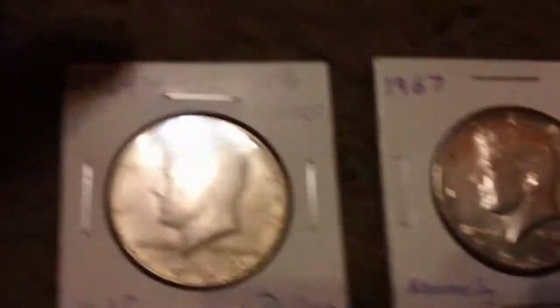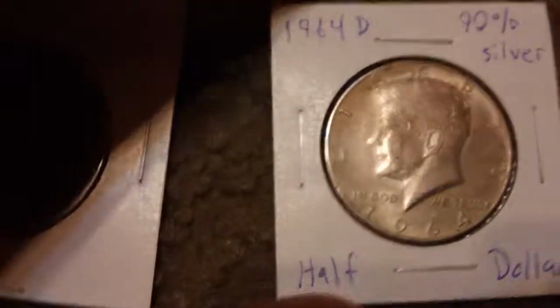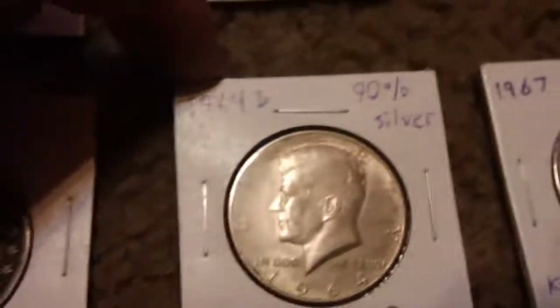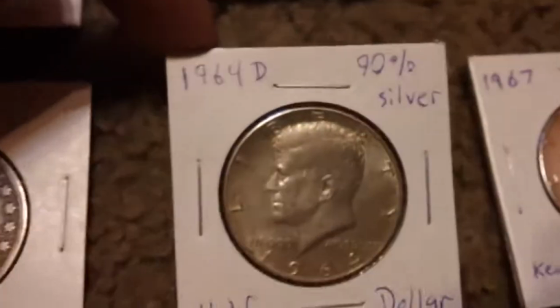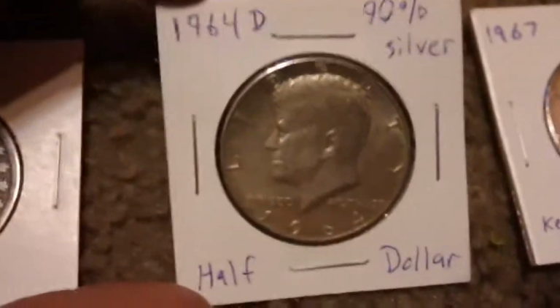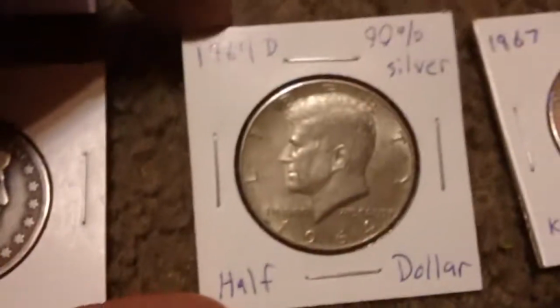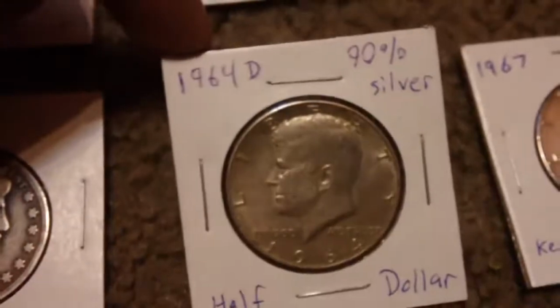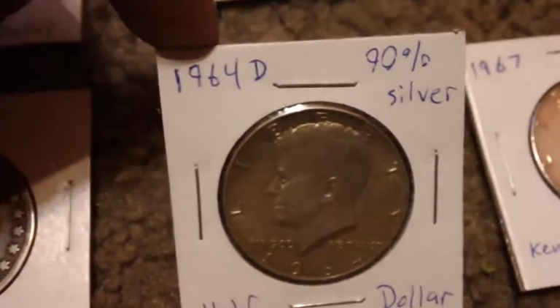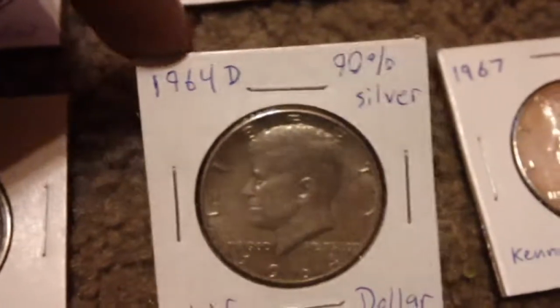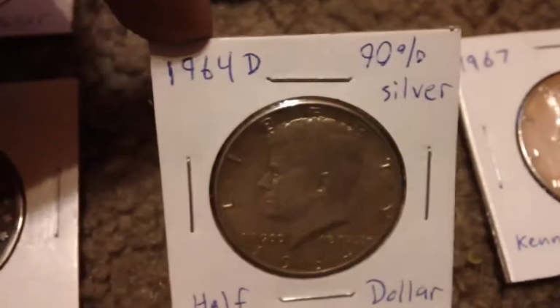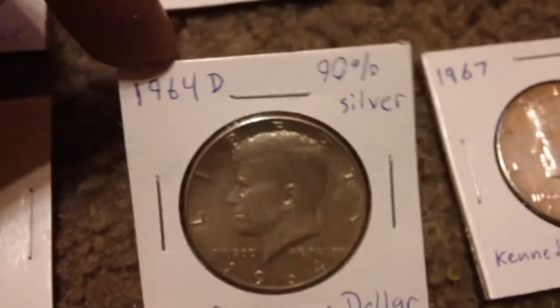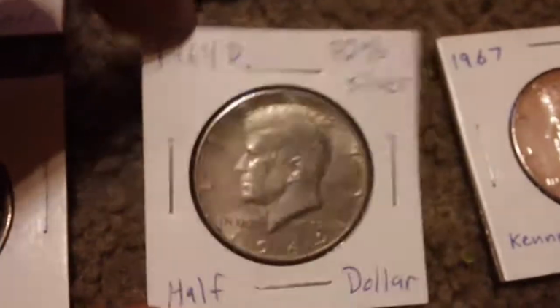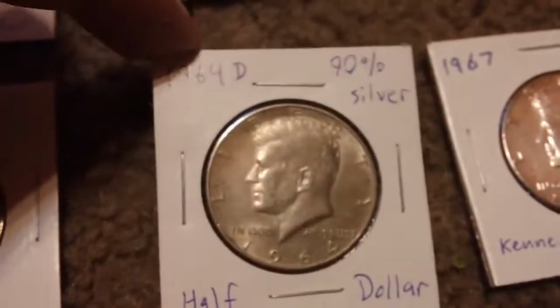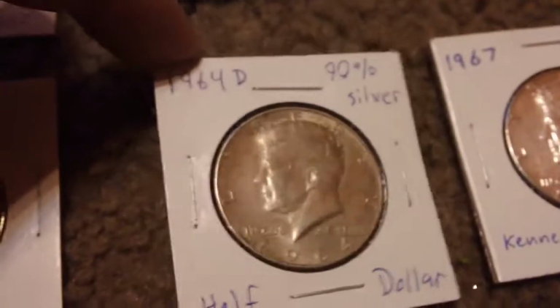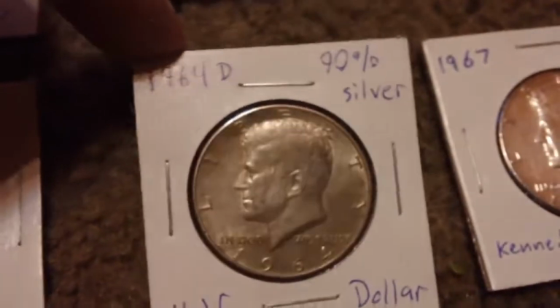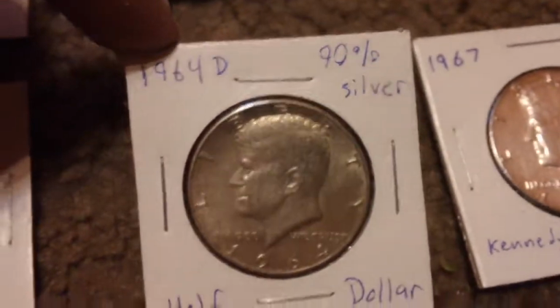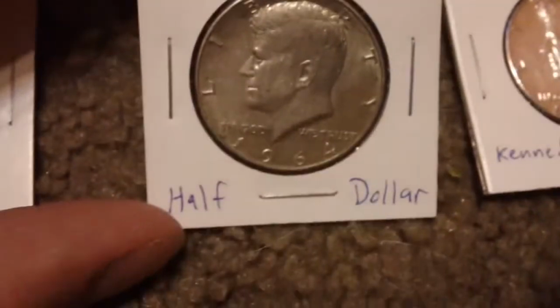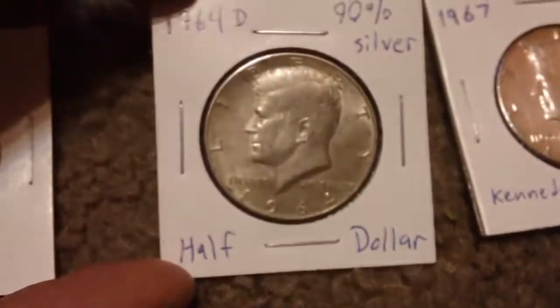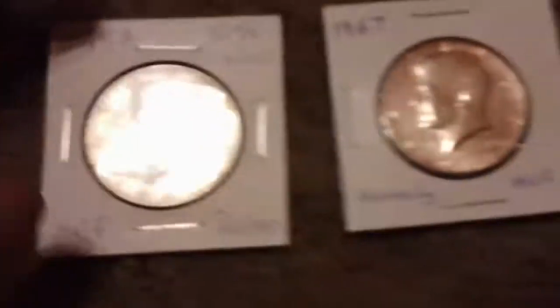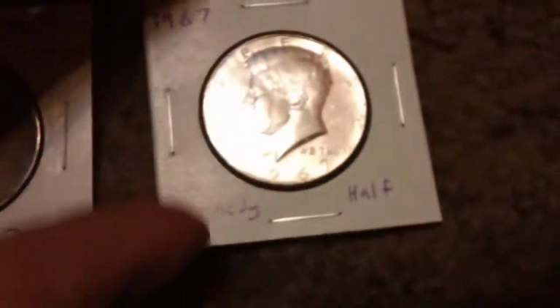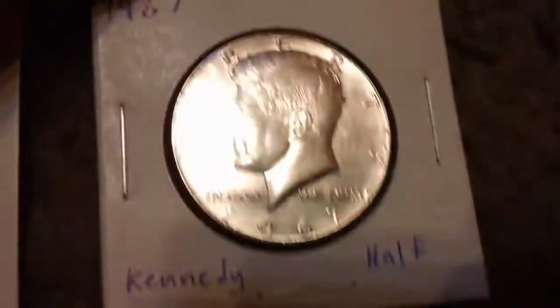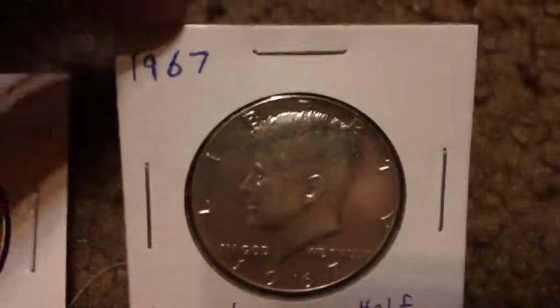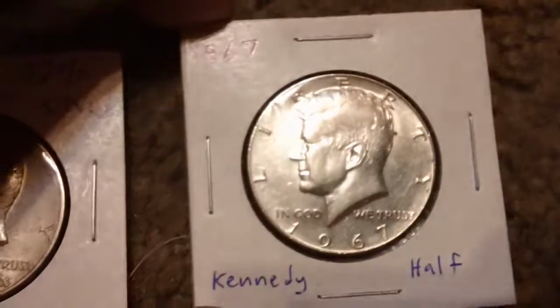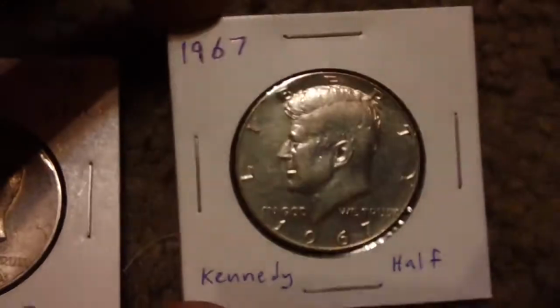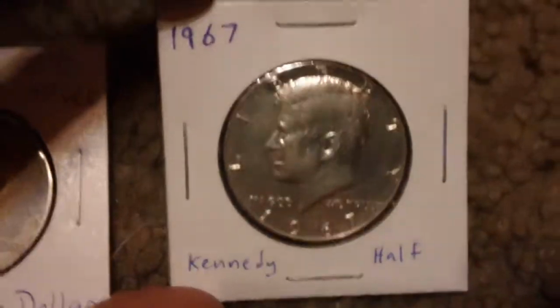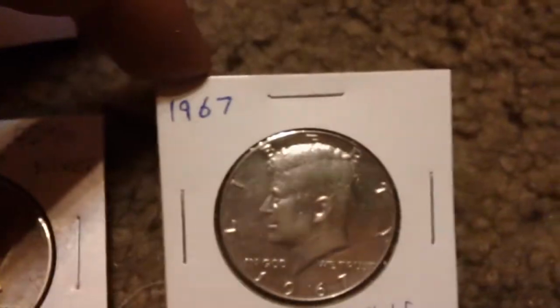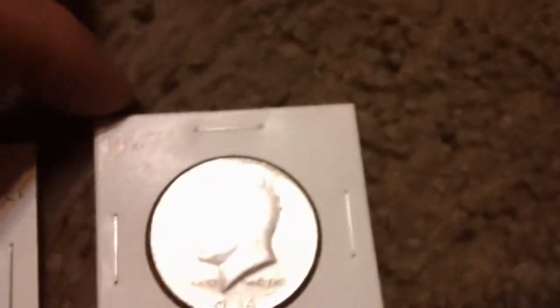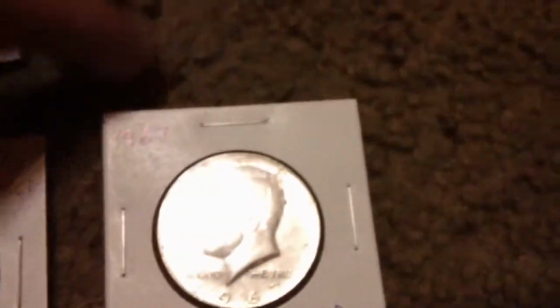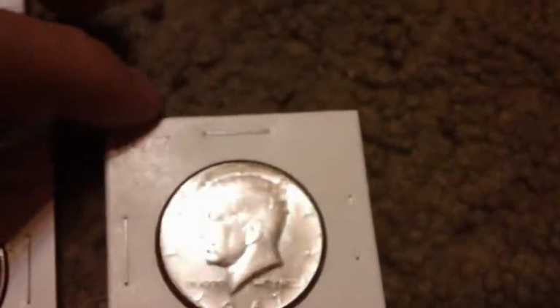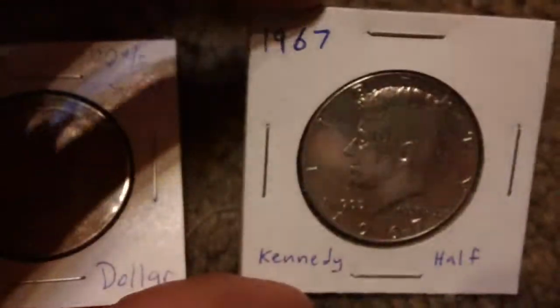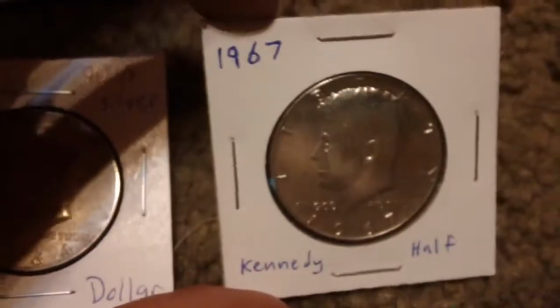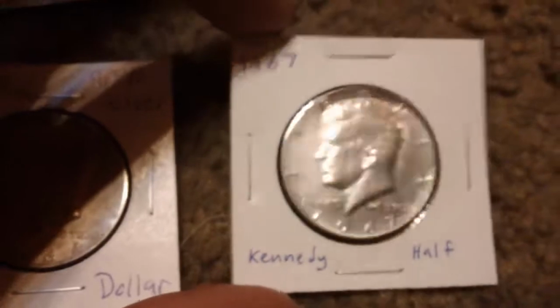I've got the American half dollars here — 1964, obviously the rare one for these, 90% silver — and then I got a '67, which is 40% silver.